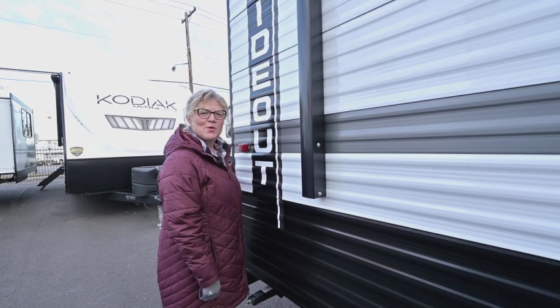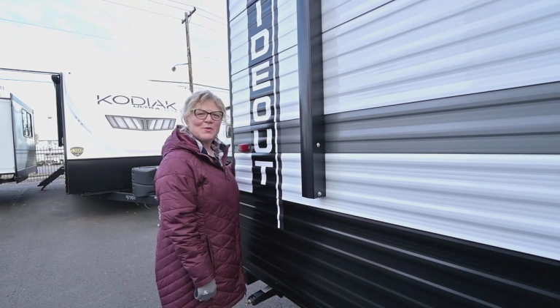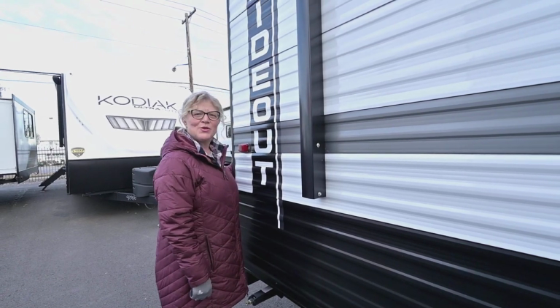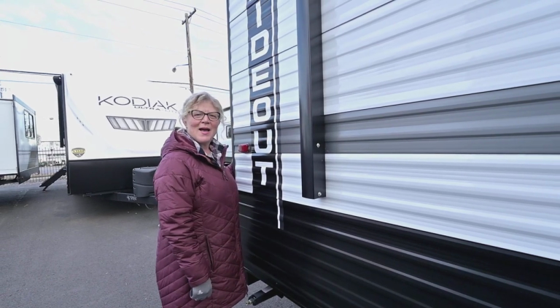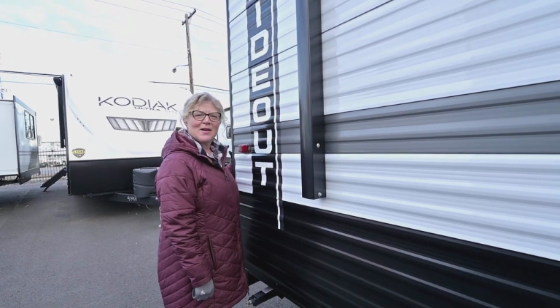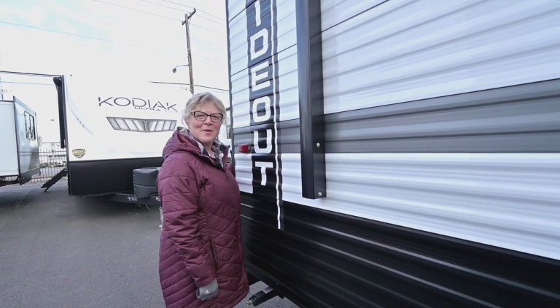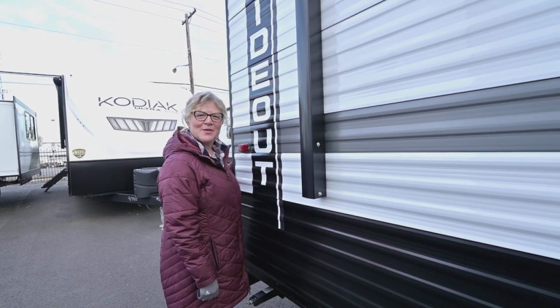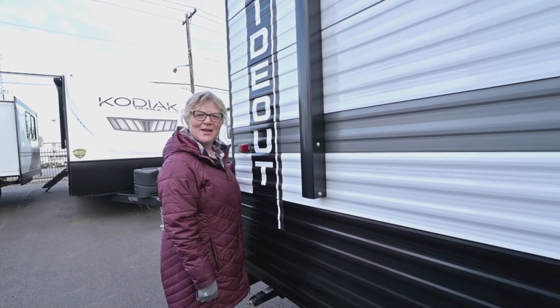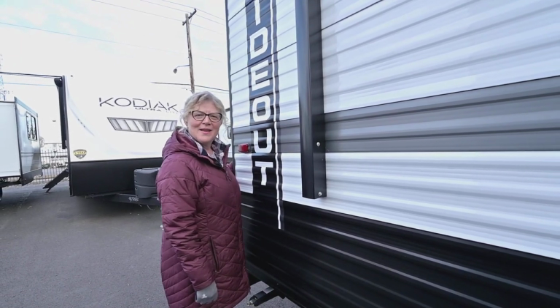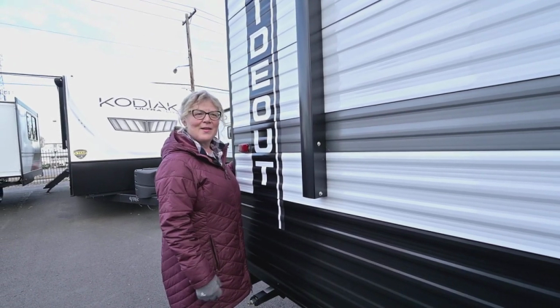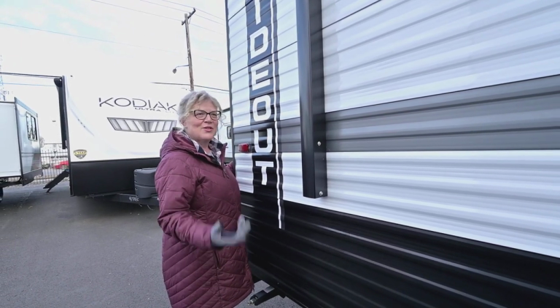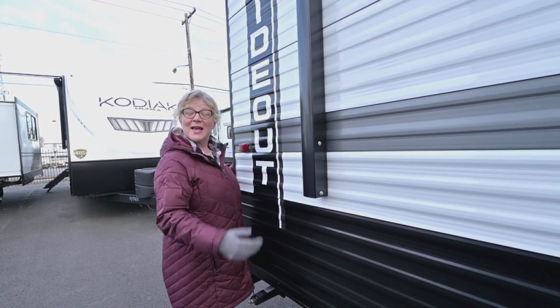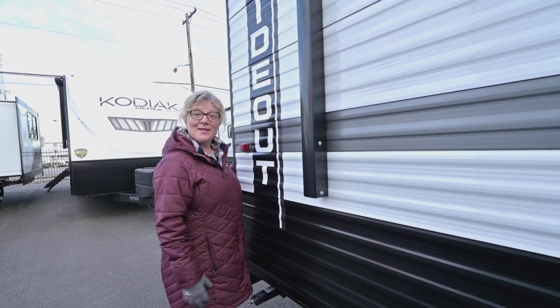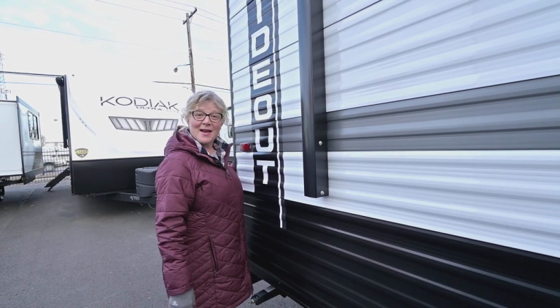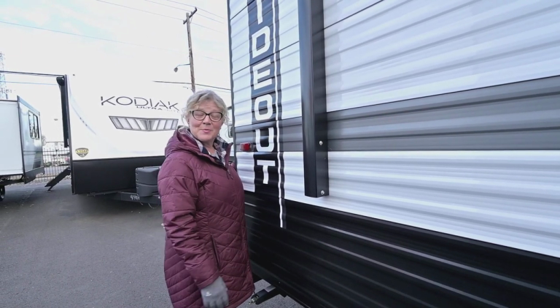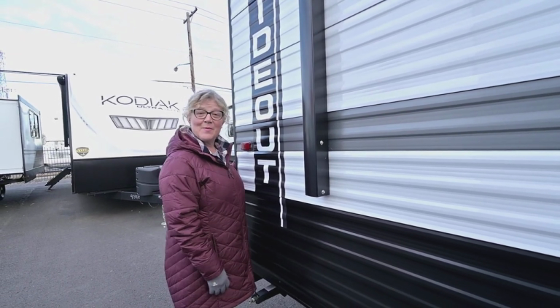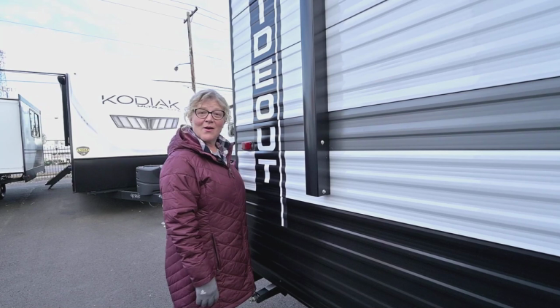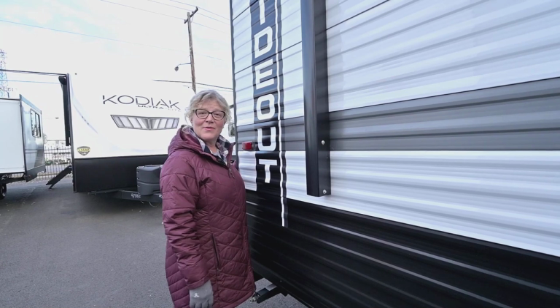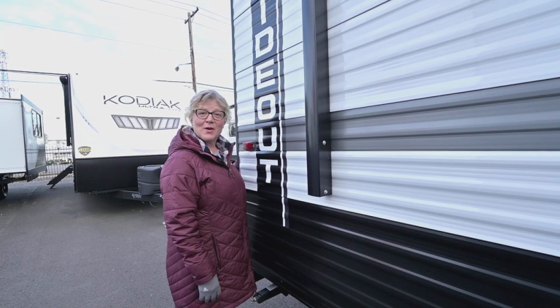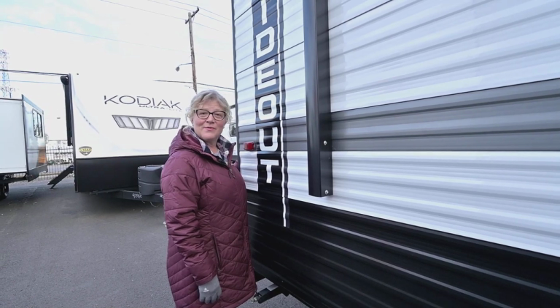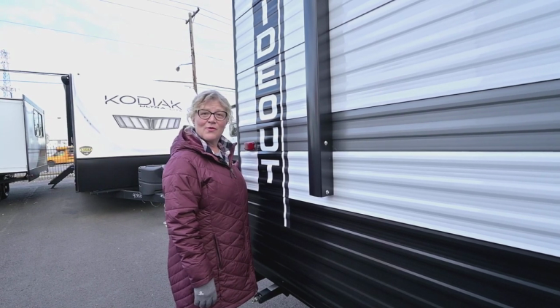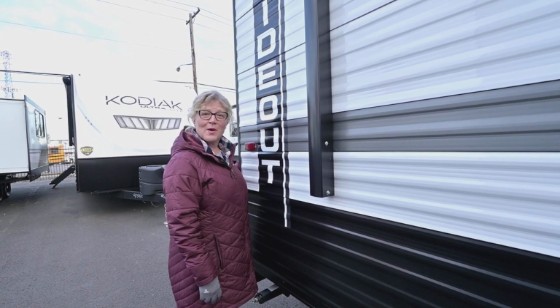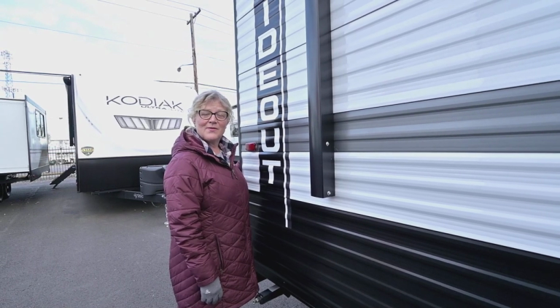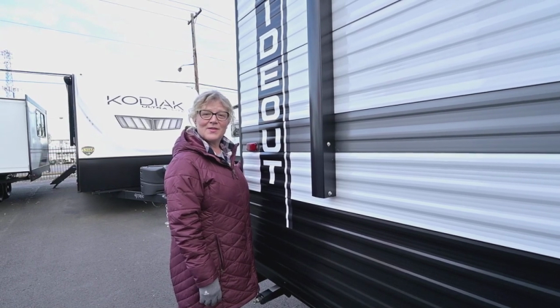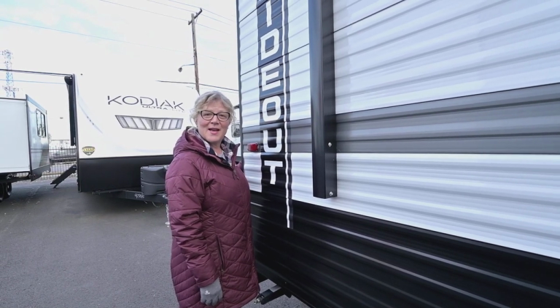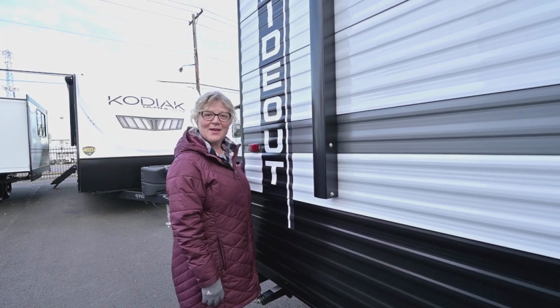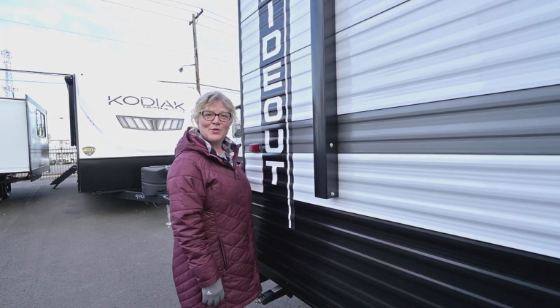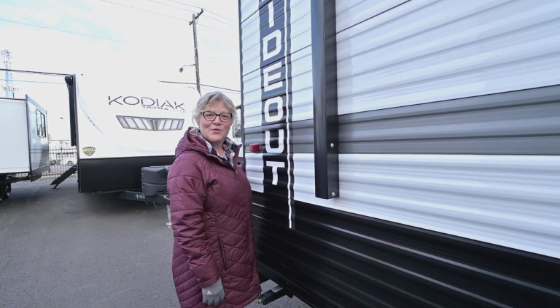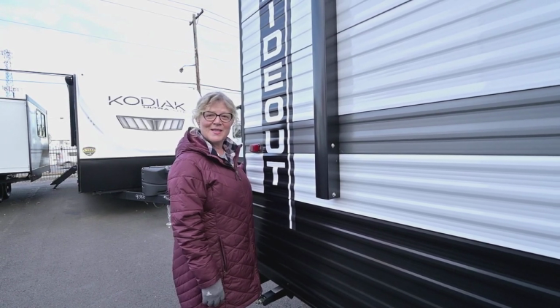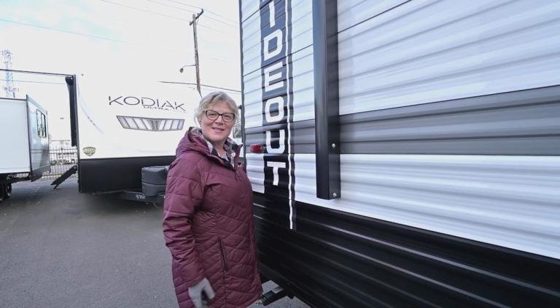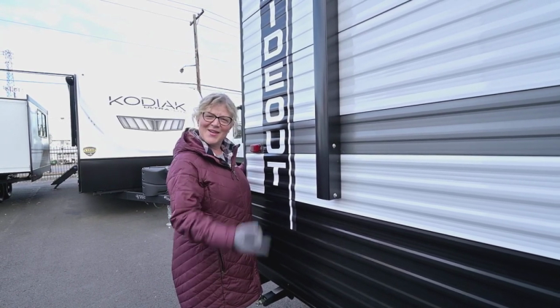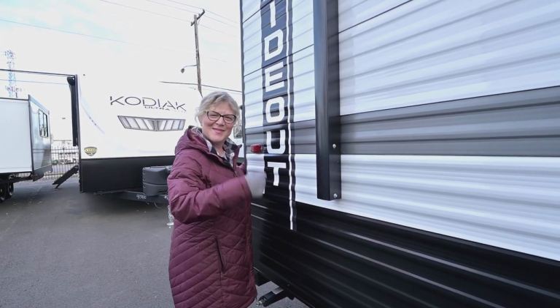Again my name is Shelly — I'd love to show you any of these Hideouts, so give me a call at 541-579-0246. Let's head on in.